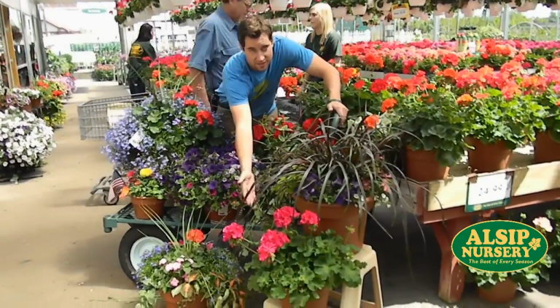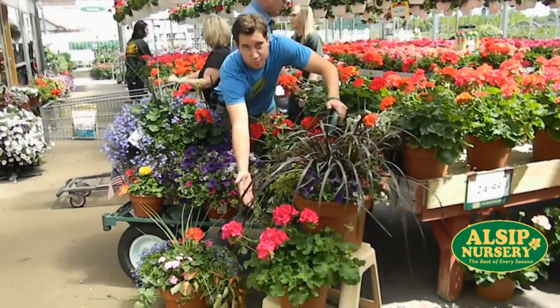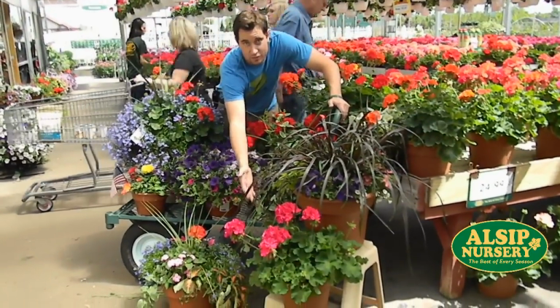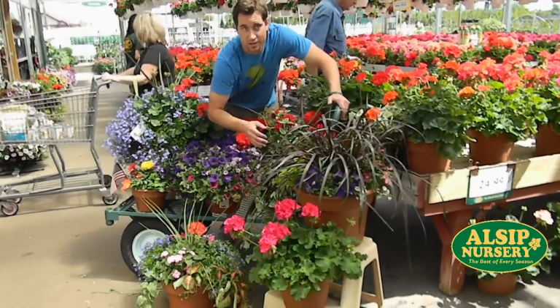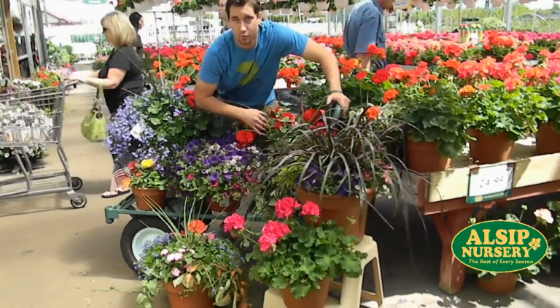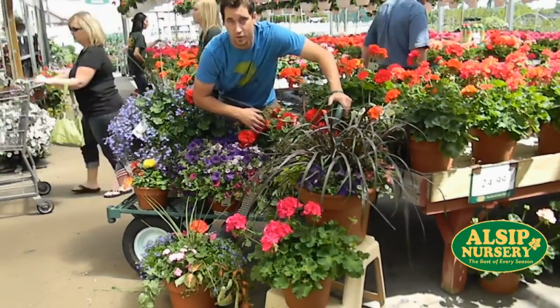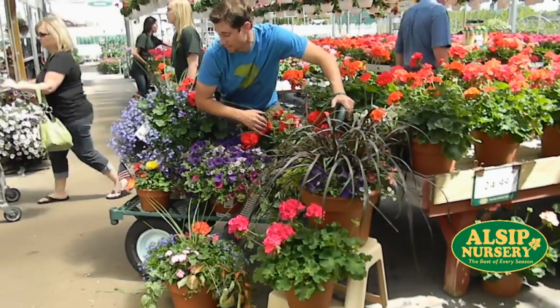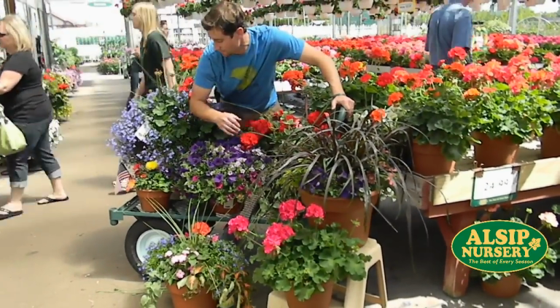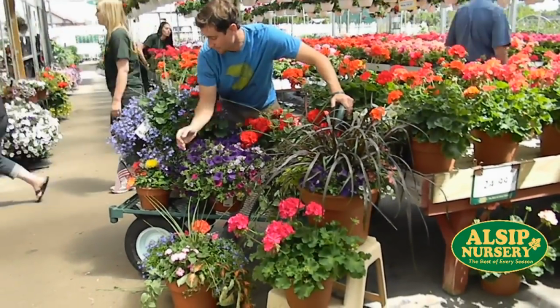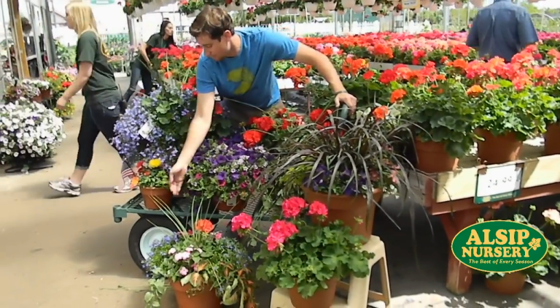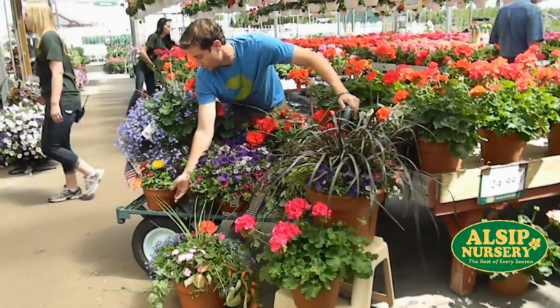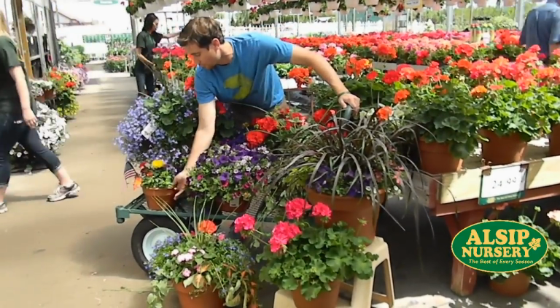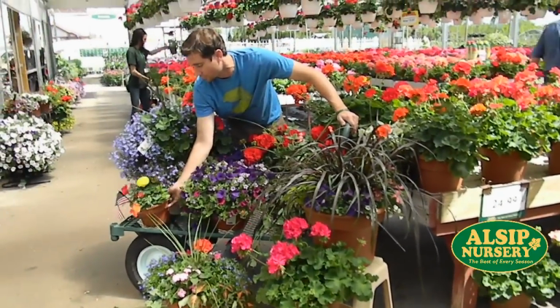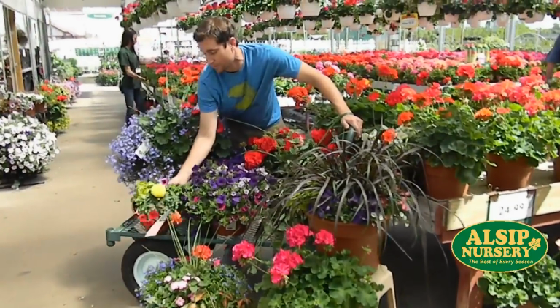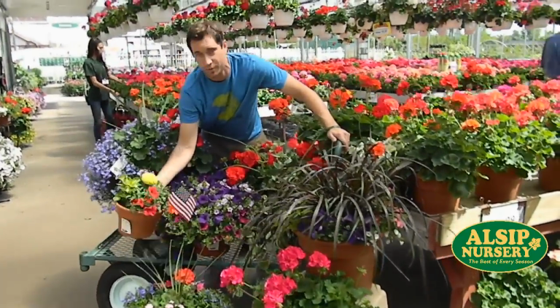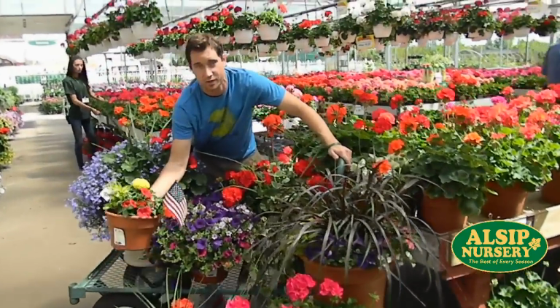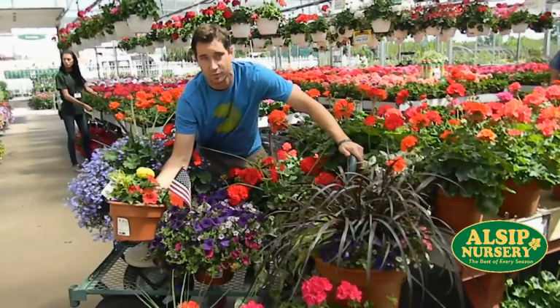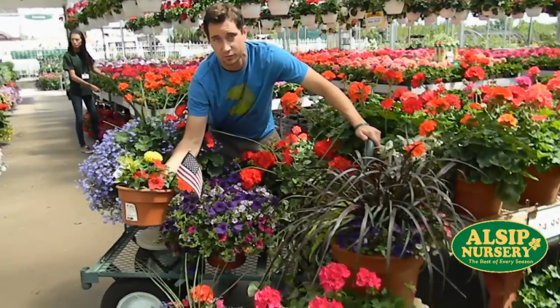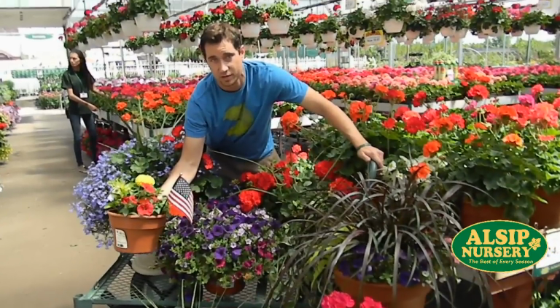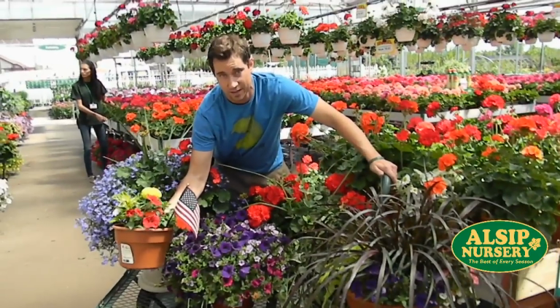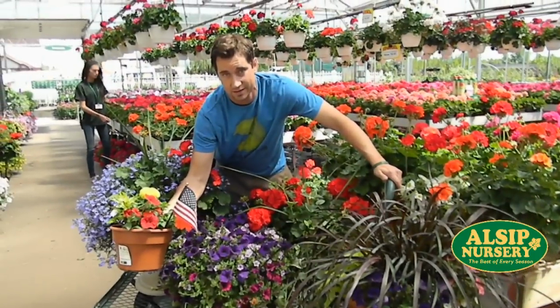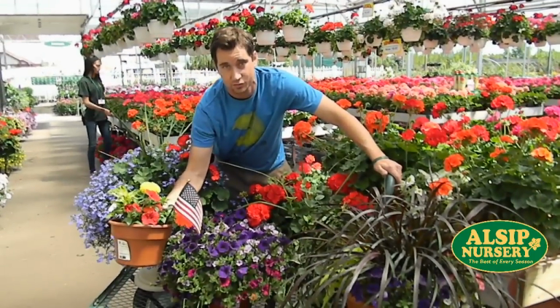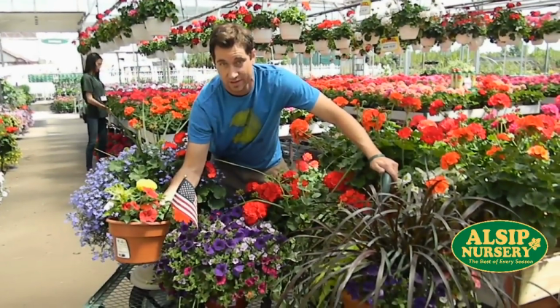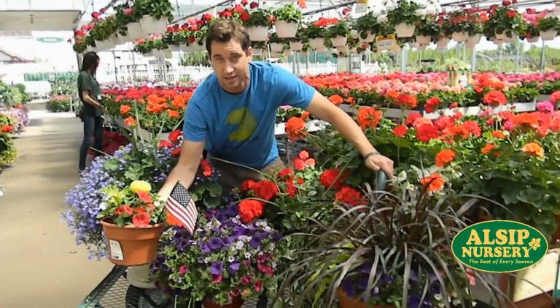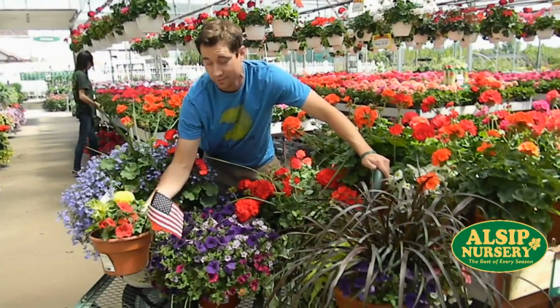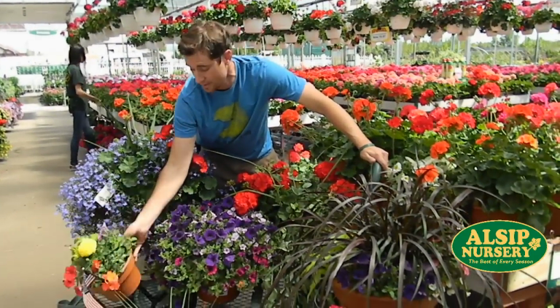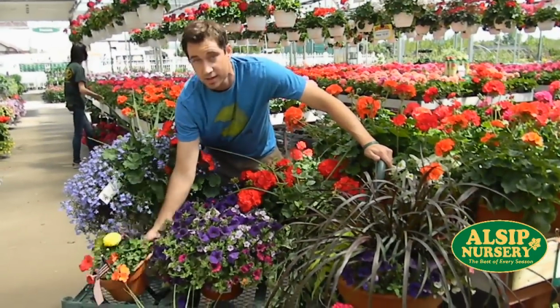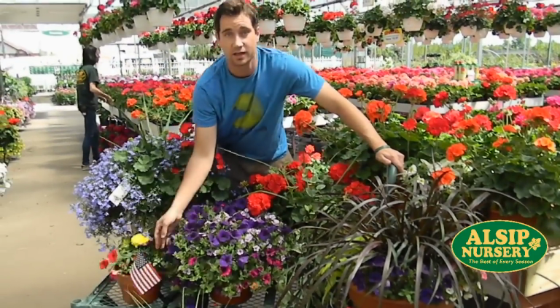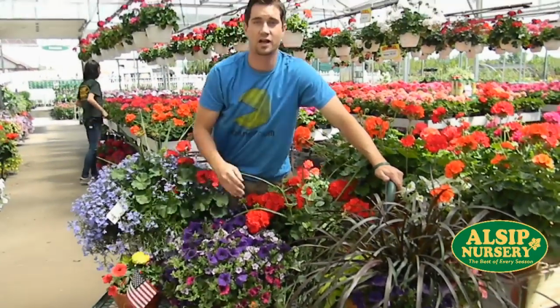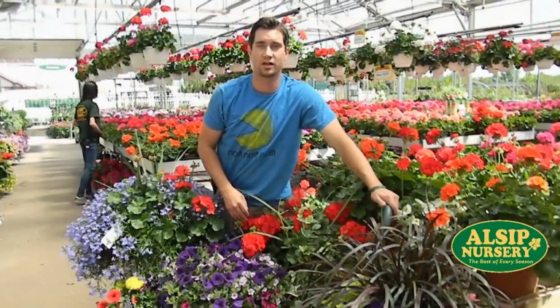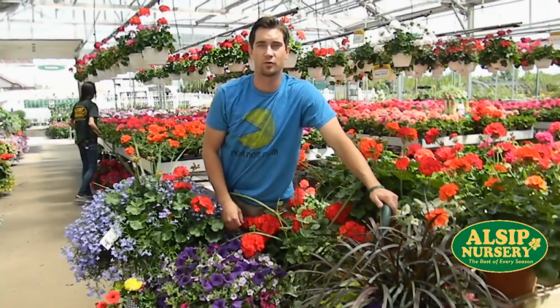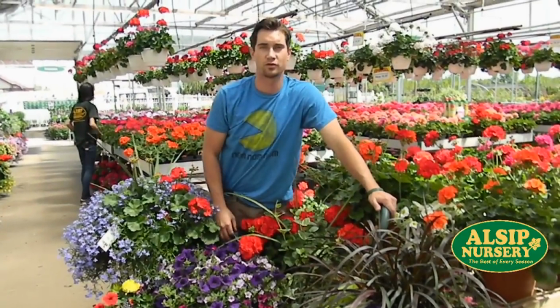A 10-inch patio geraniums for $24.99, and don't forget for Memorial Day to pick up your patriotic planter with an American flag in it — these are only $7.97. Thank you for shopping at Alsip Holman Nursery.